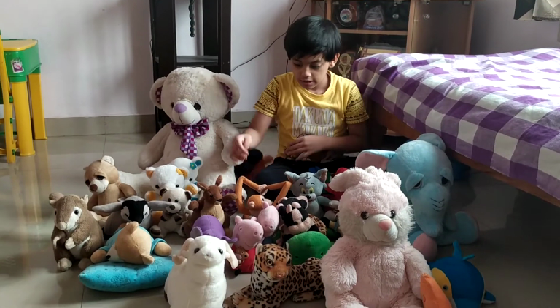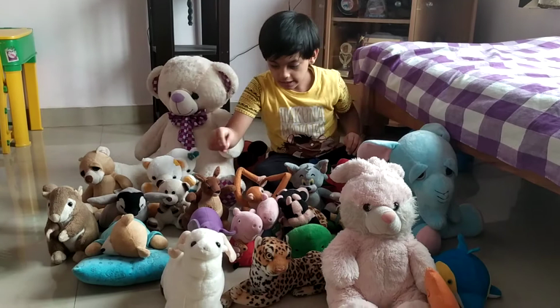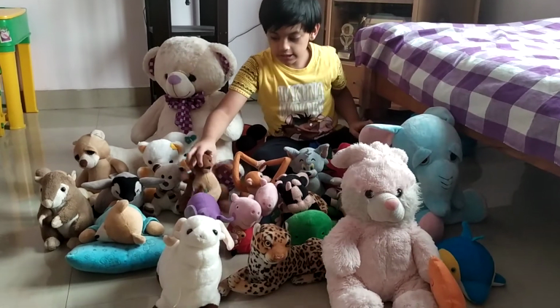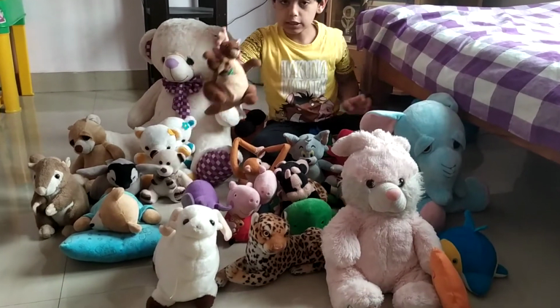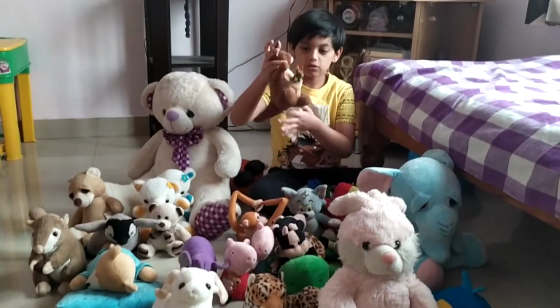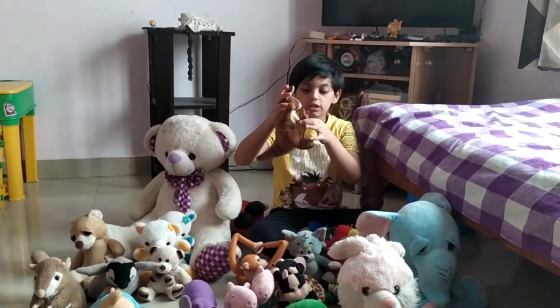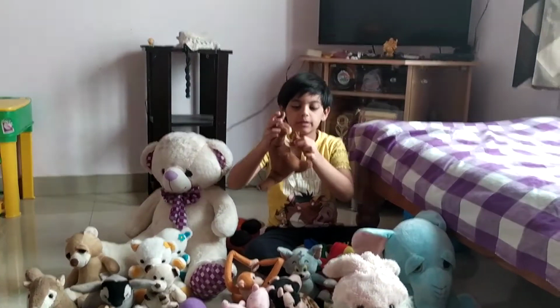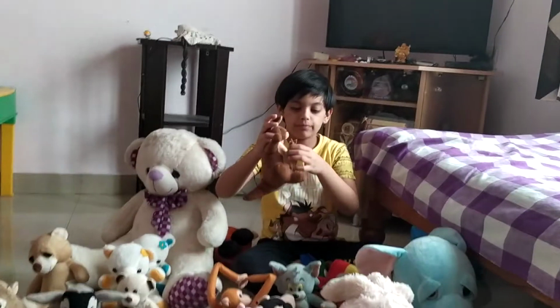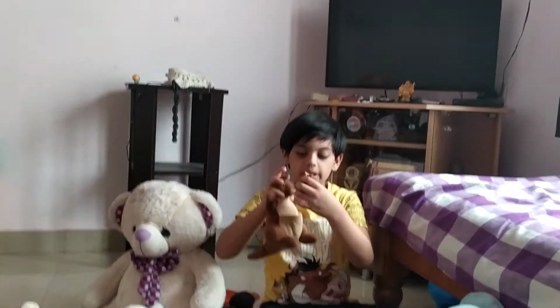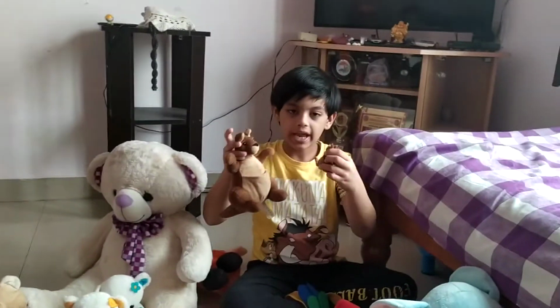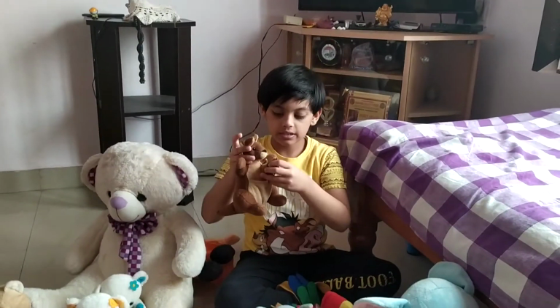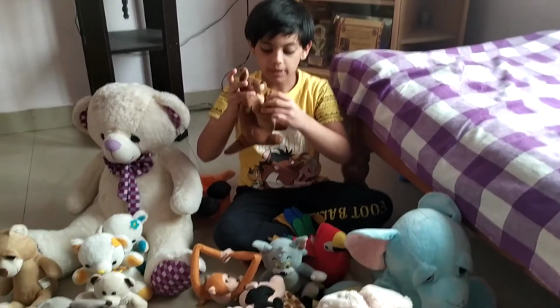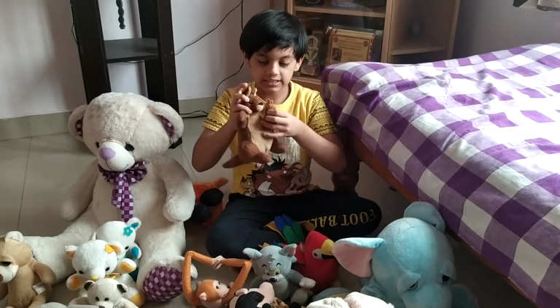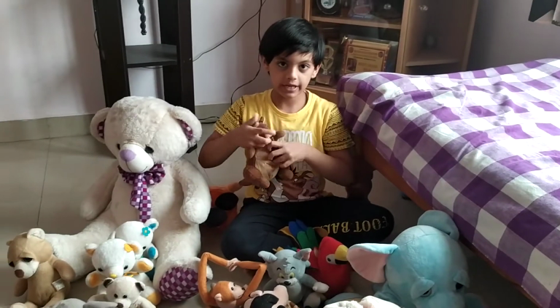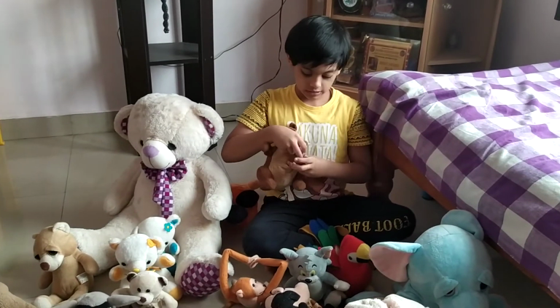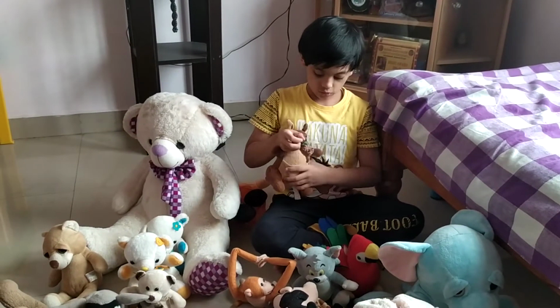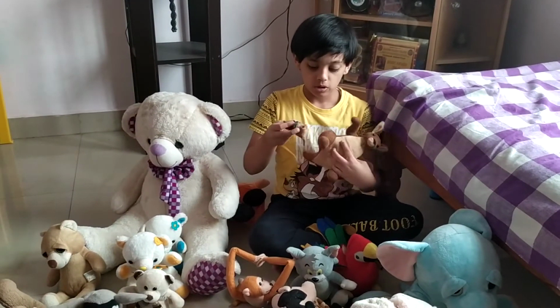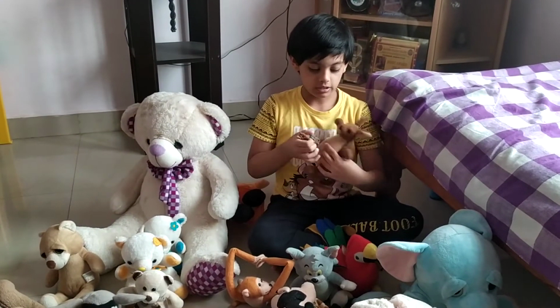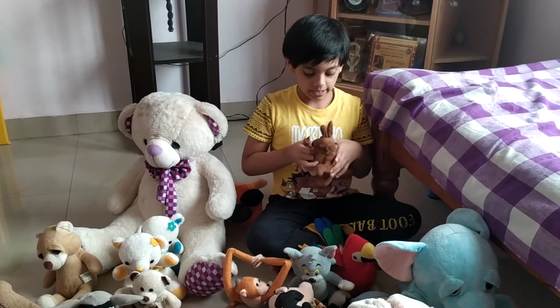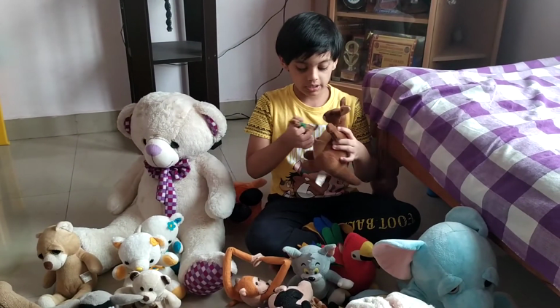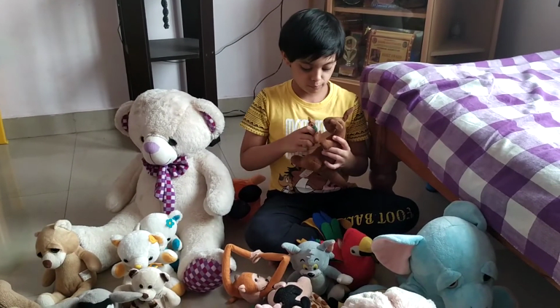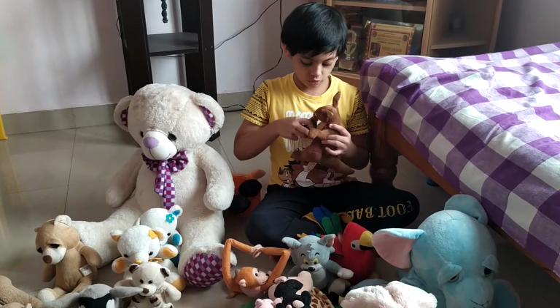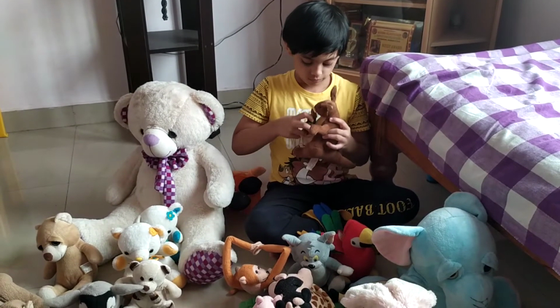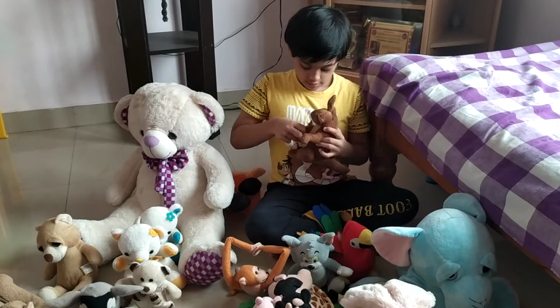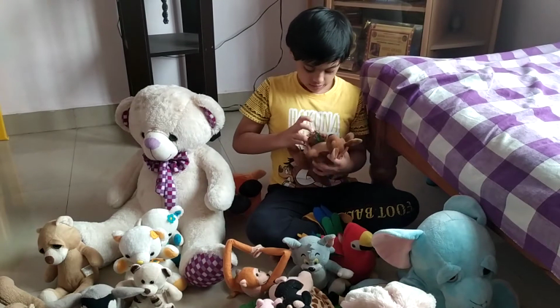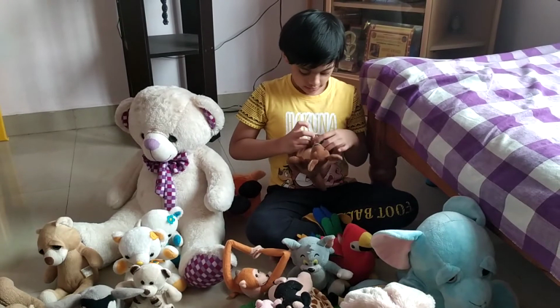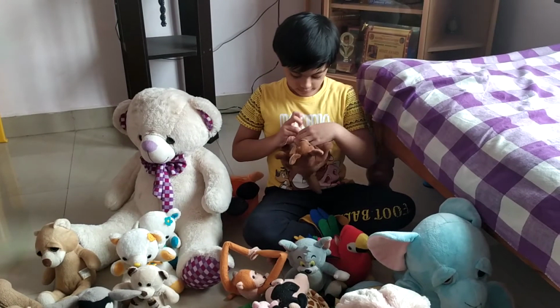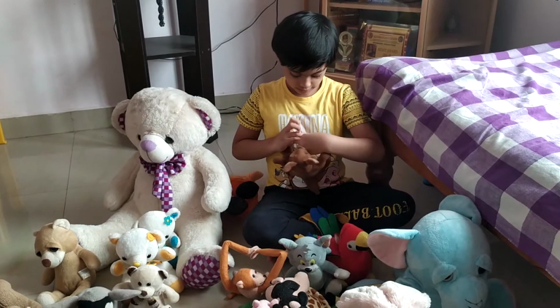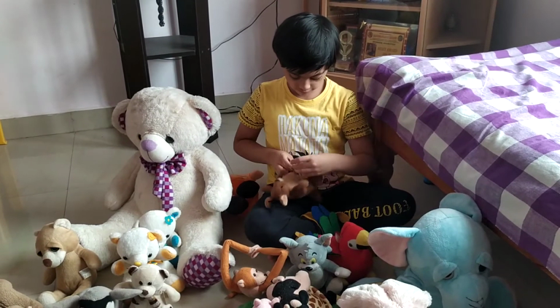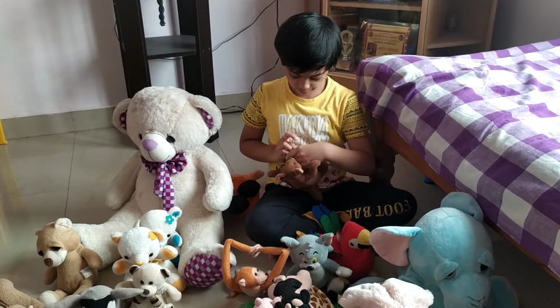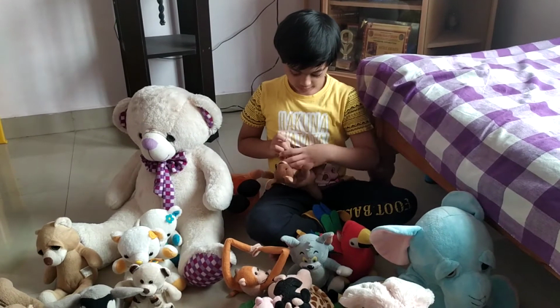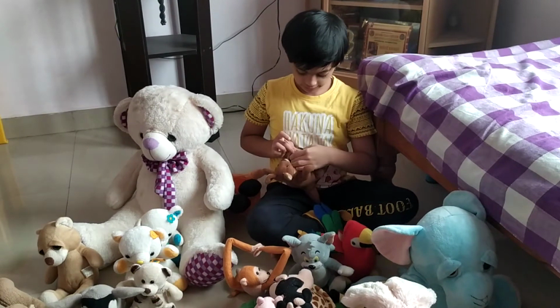And this is a kangaroo. Its baby and the mother were separated, so I brought them both and I have kept them together like that.